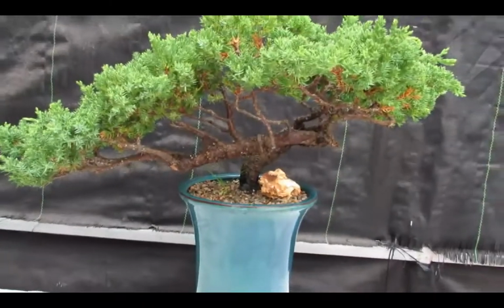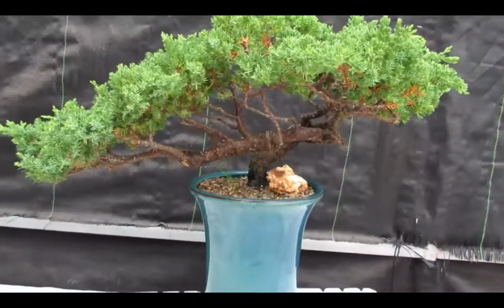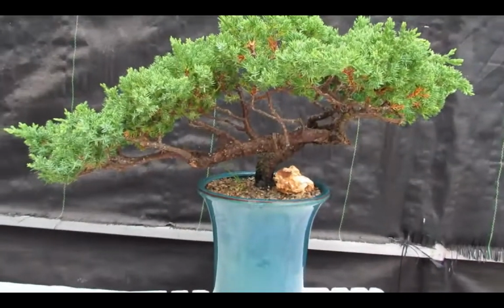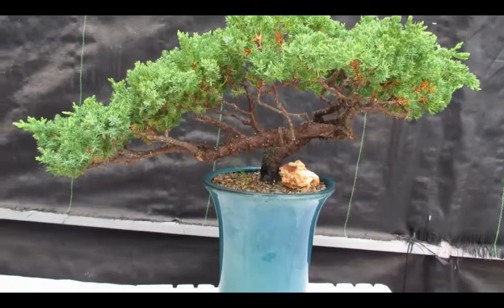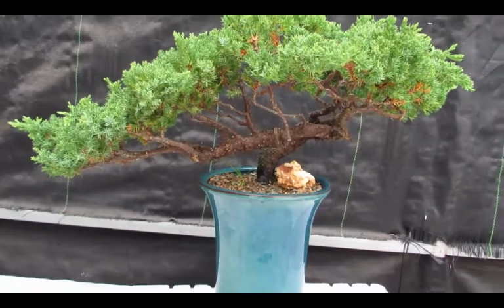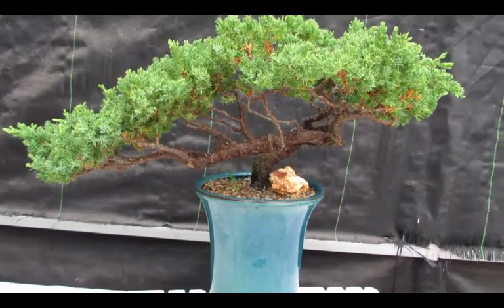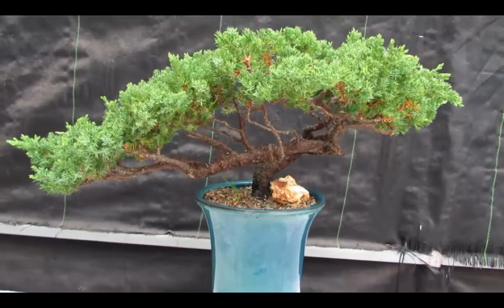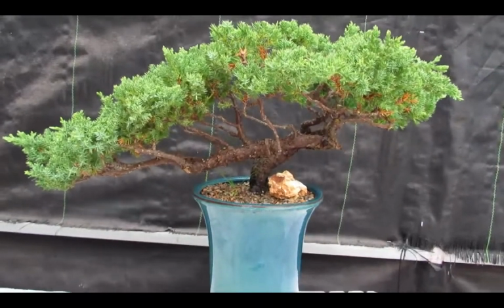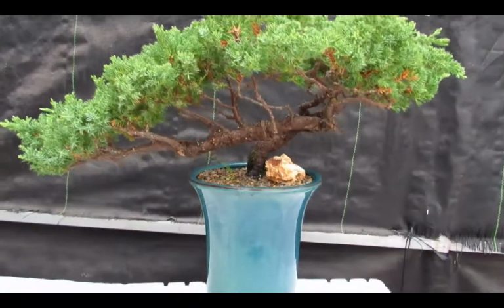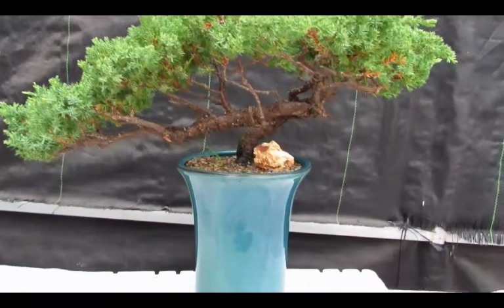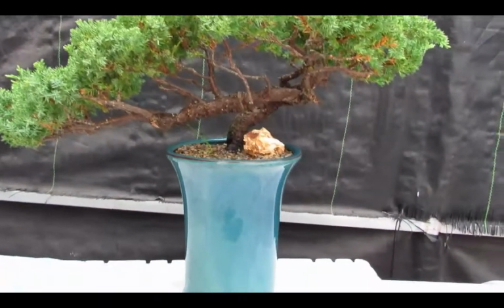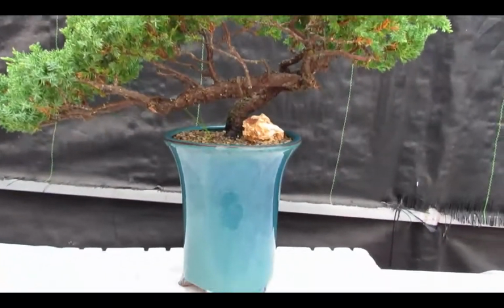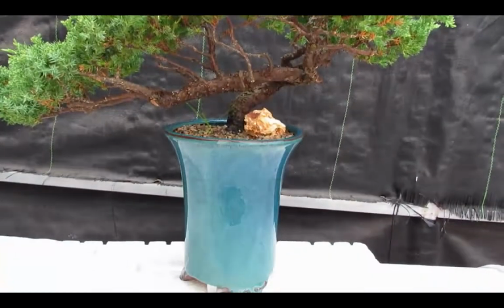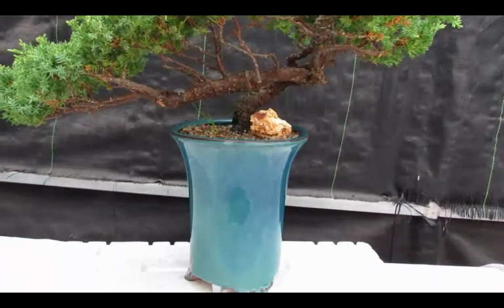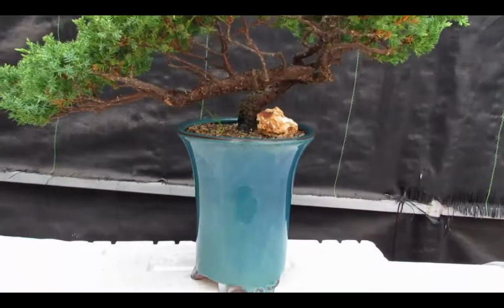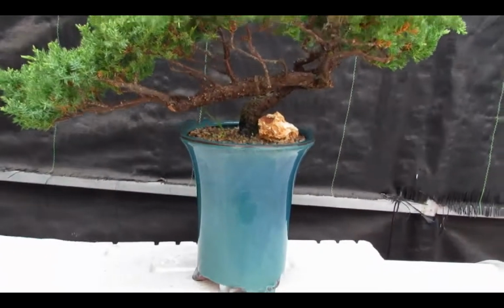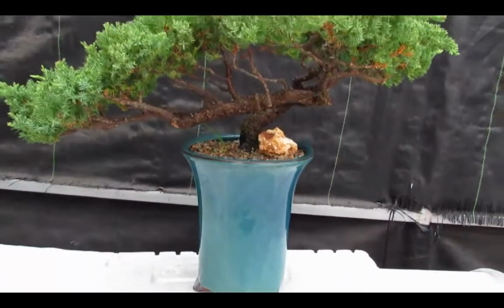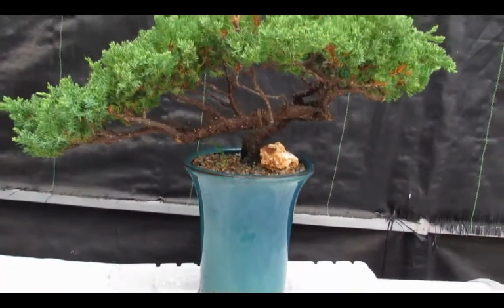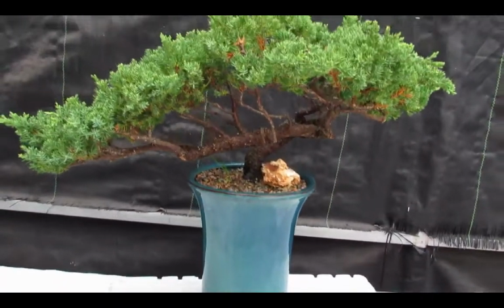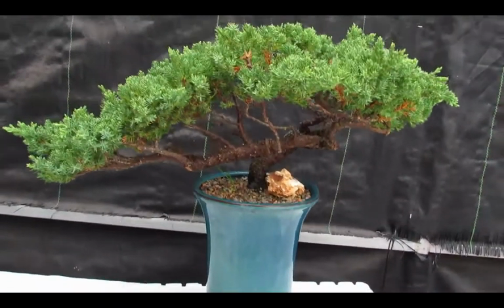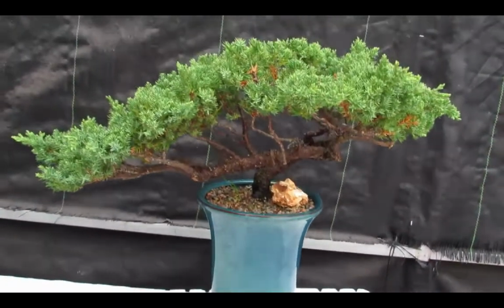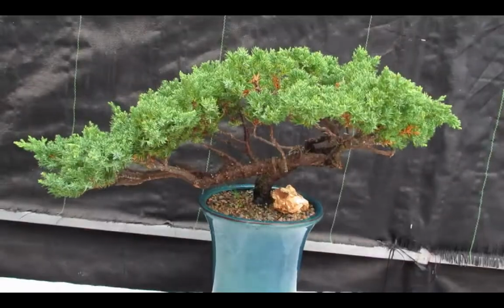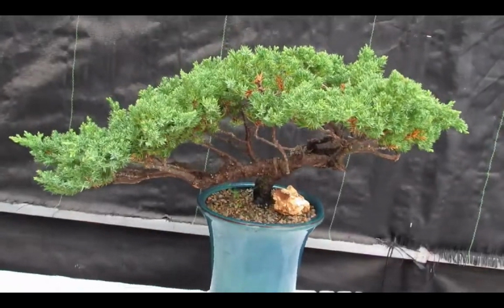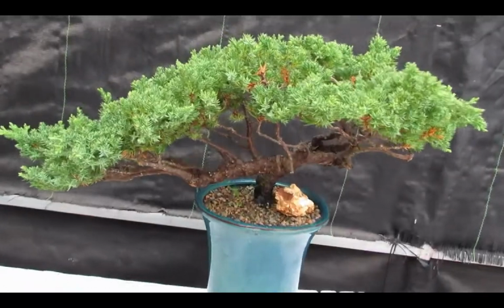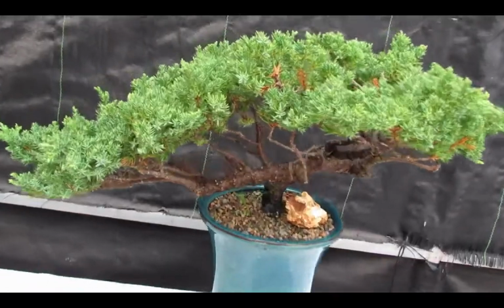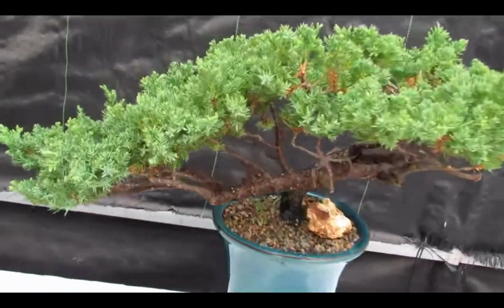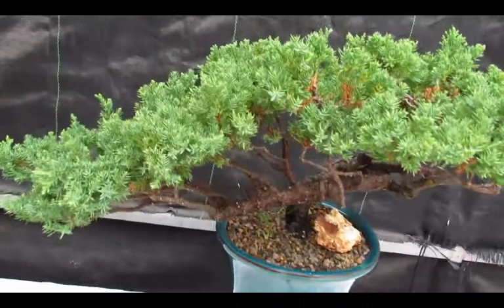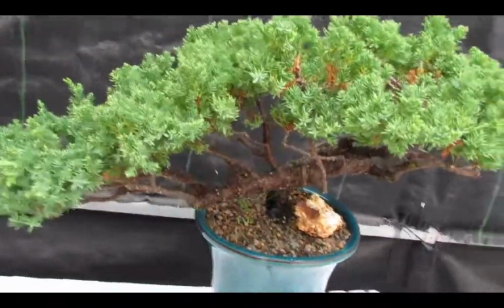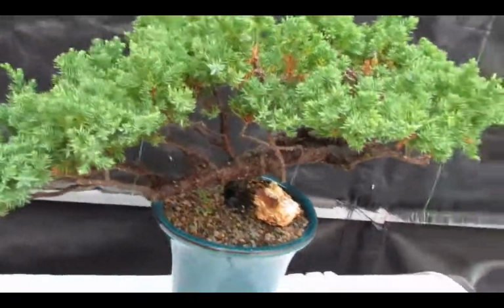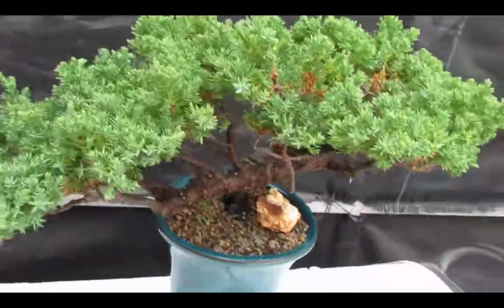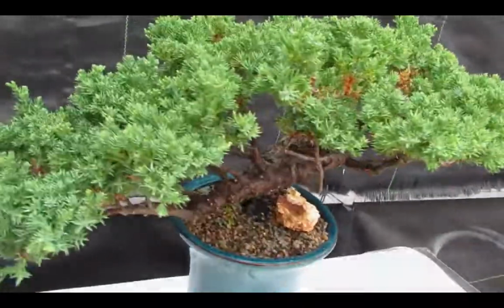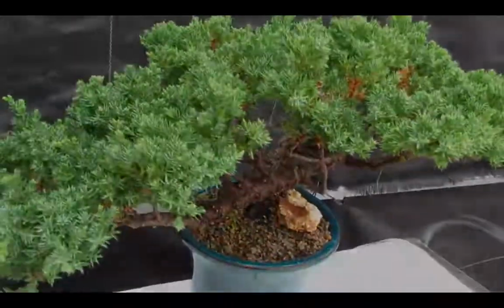Gives it a nice dramatic look without being almost artificial looking, some people think. Beautiful juniper tree. Love My Bonsai.